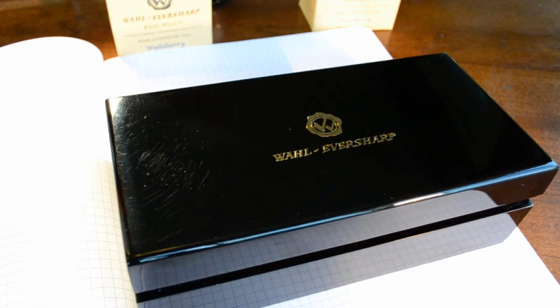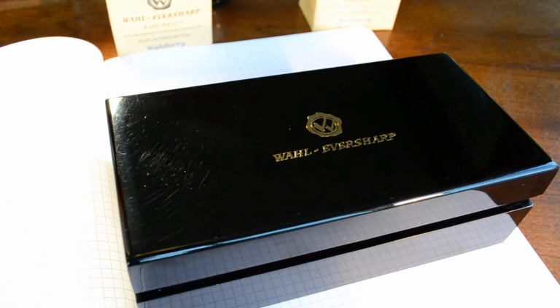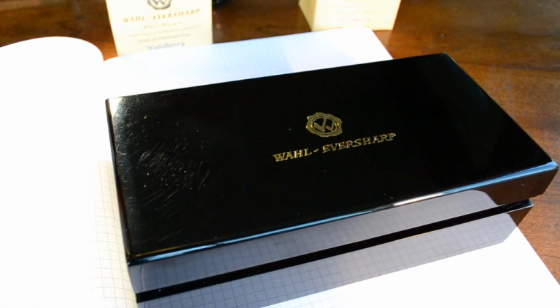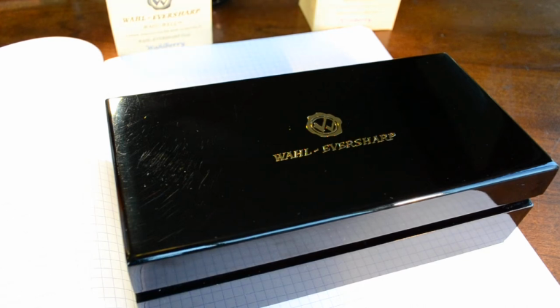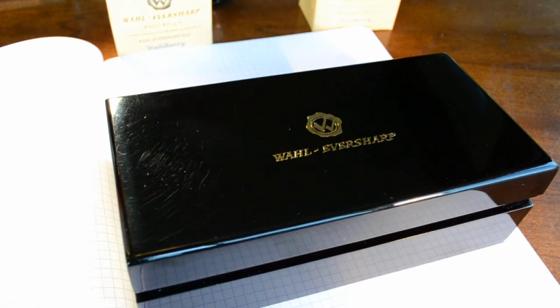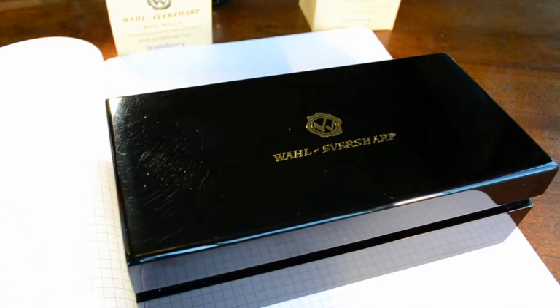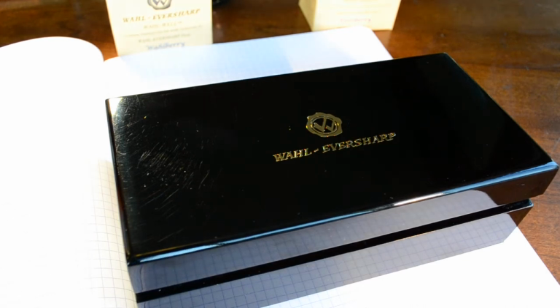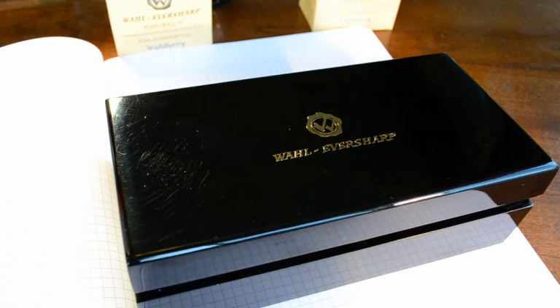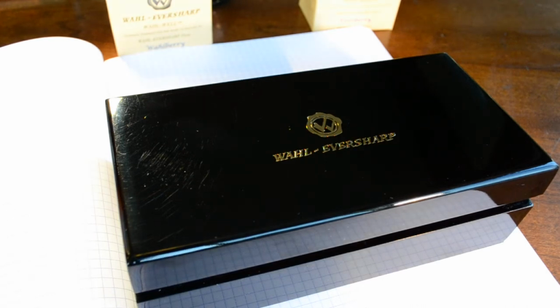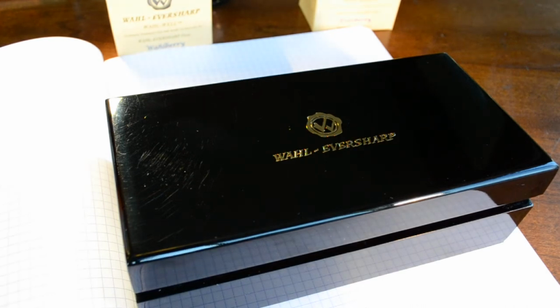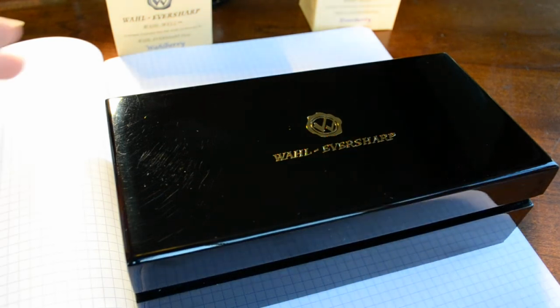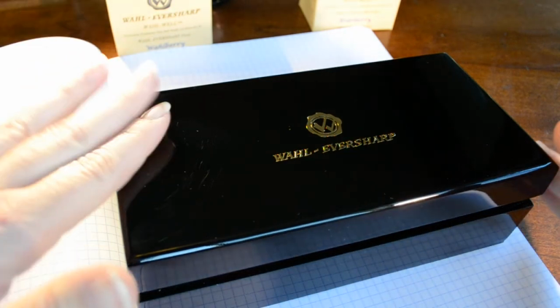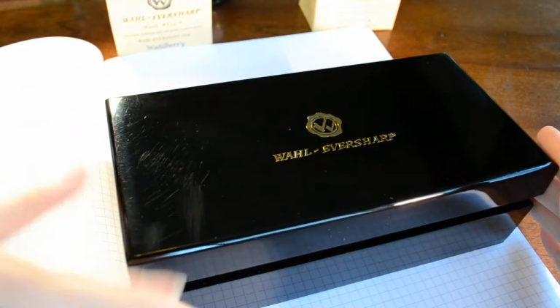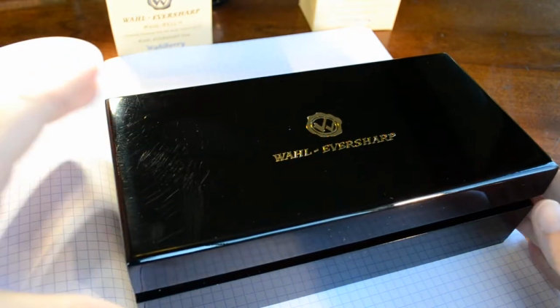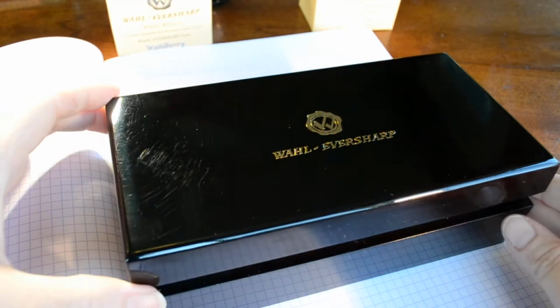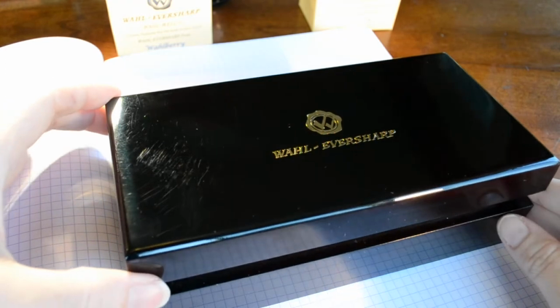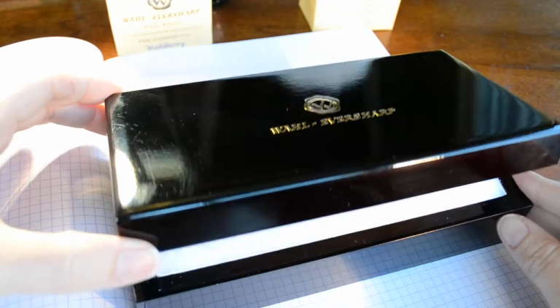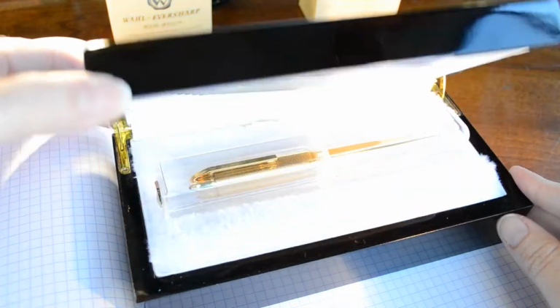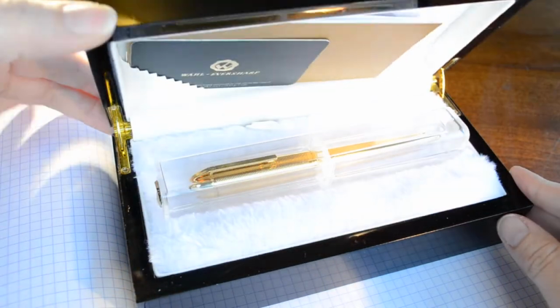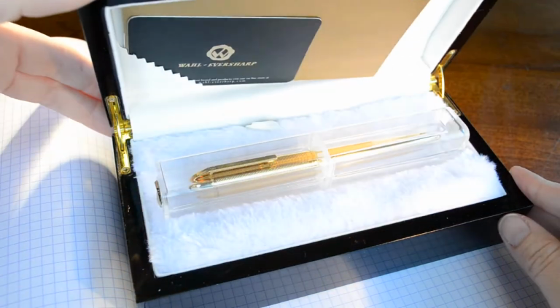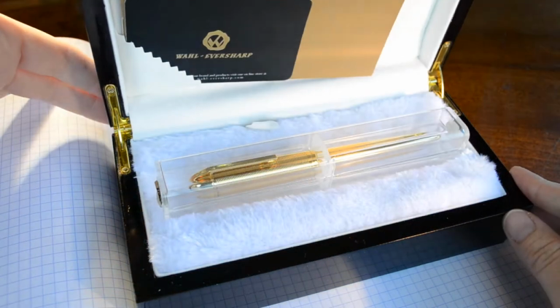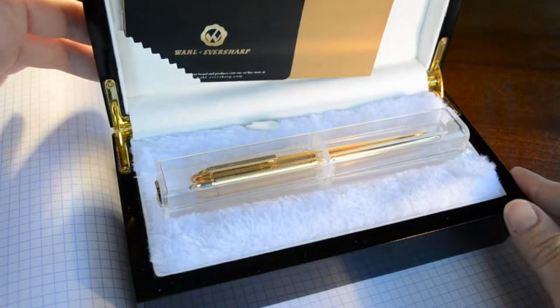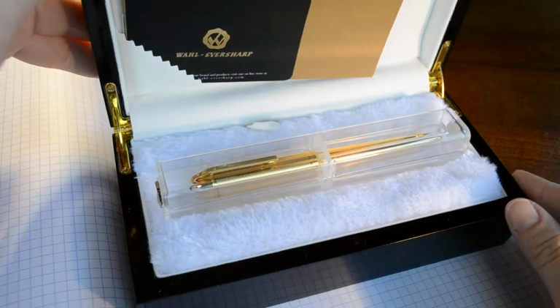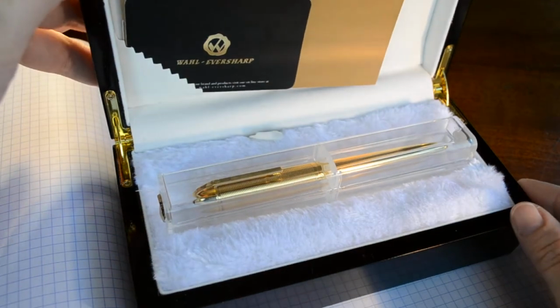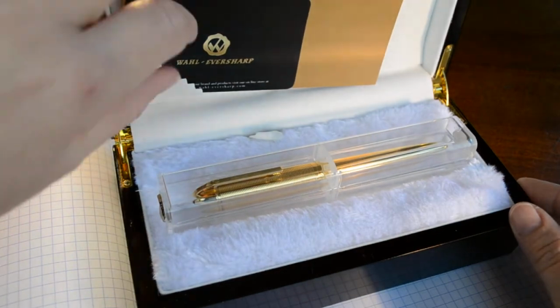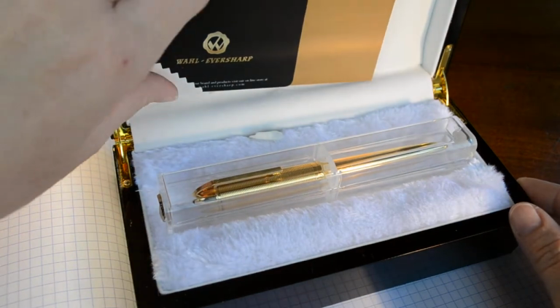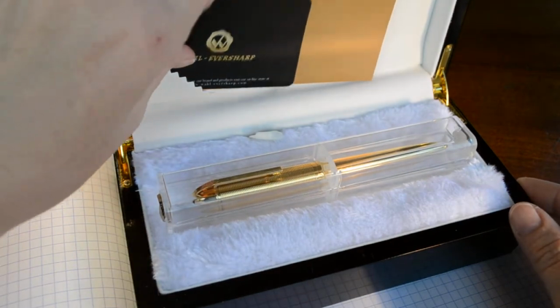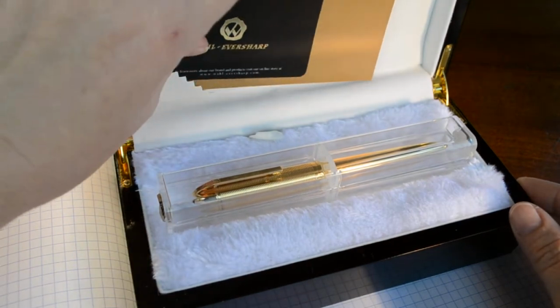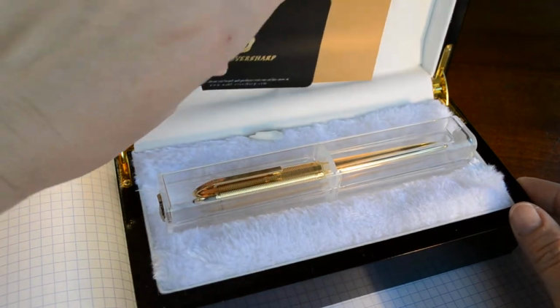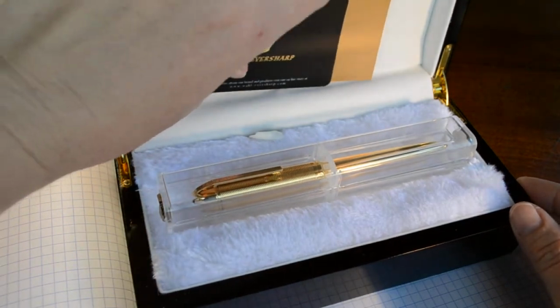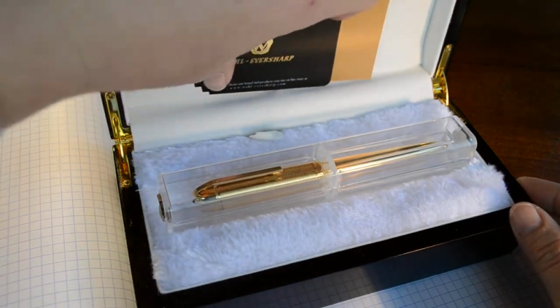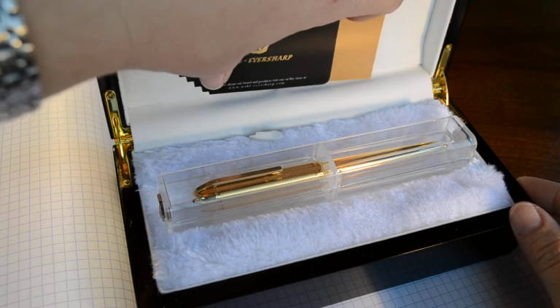Today we're going to review the Wahl Eversharp Award Pen. It comes in this nice jewel tone box, and when you open up the box, you can see that there's a warranty card in here.